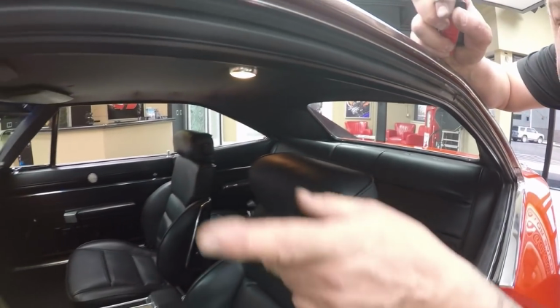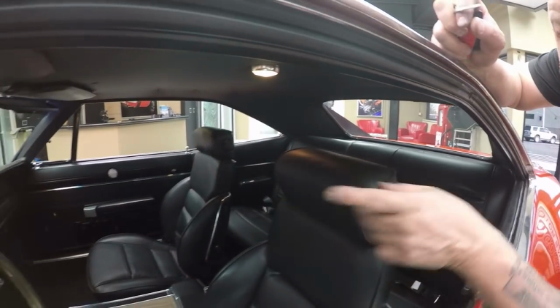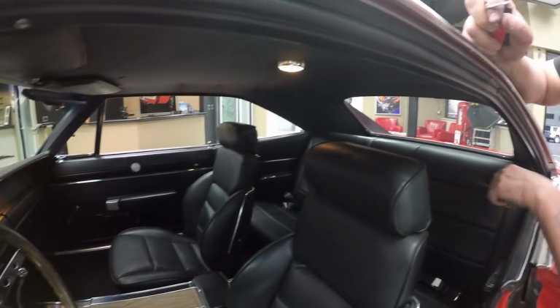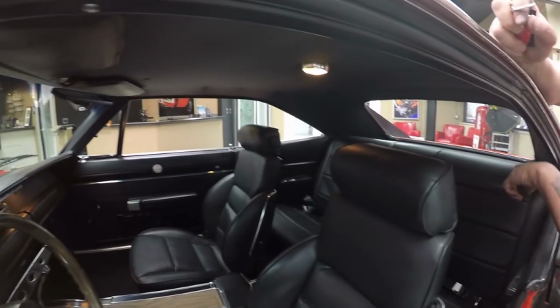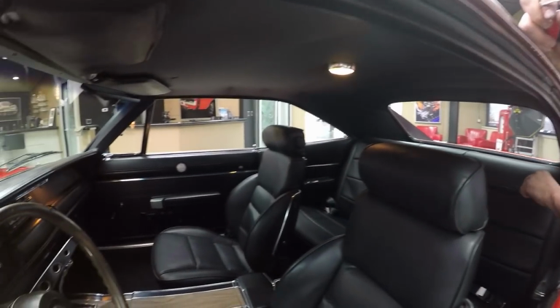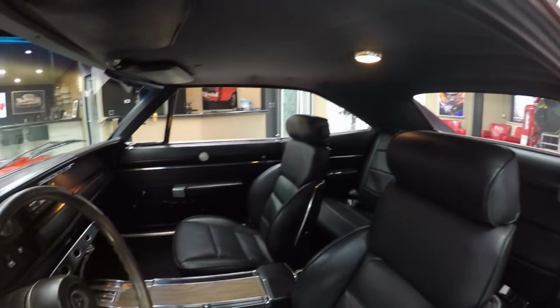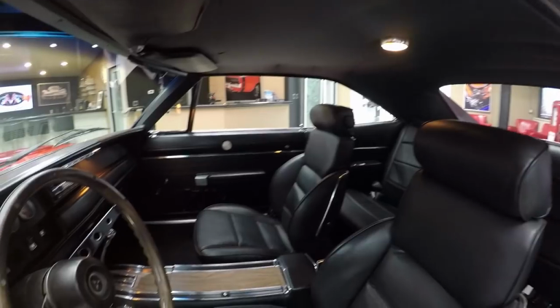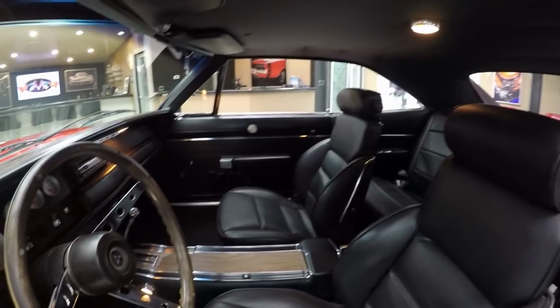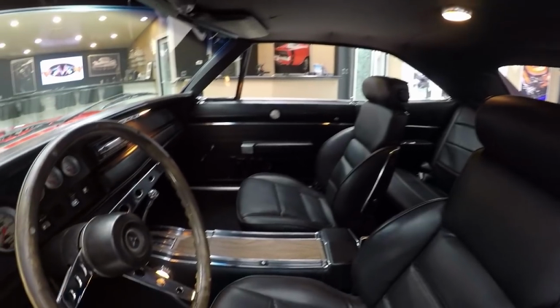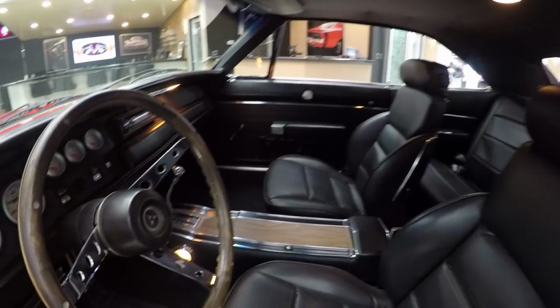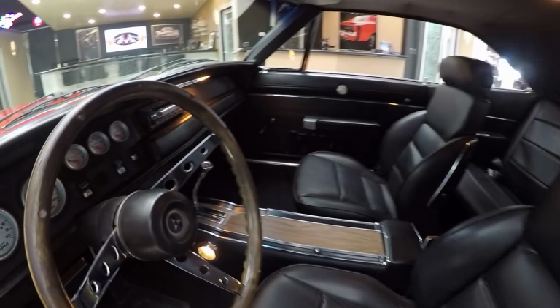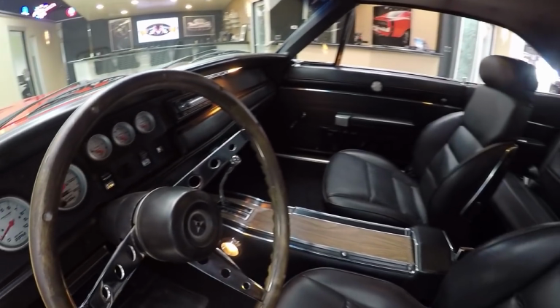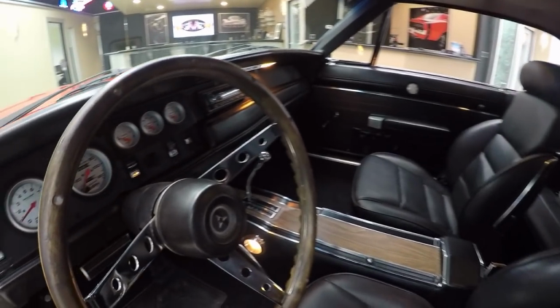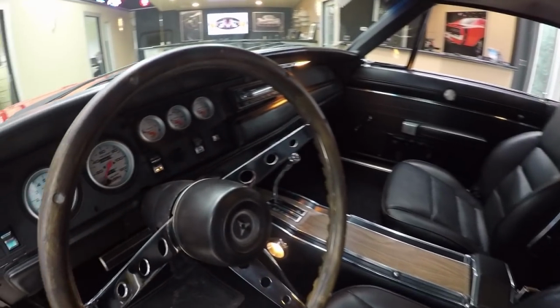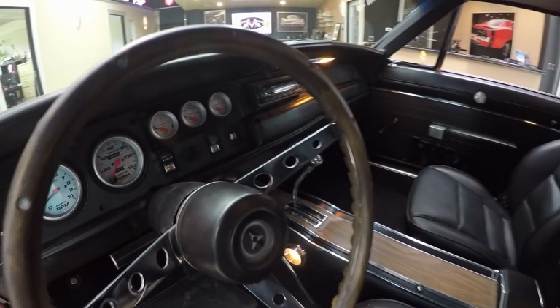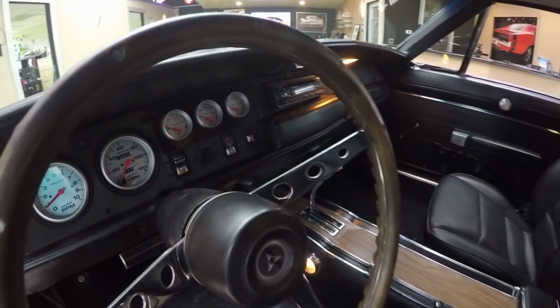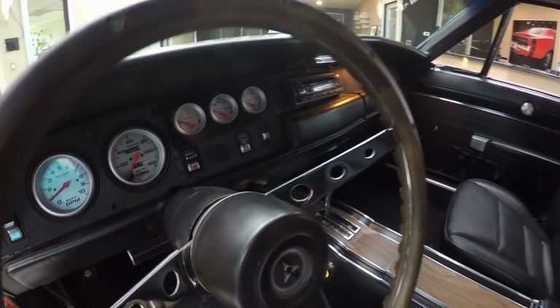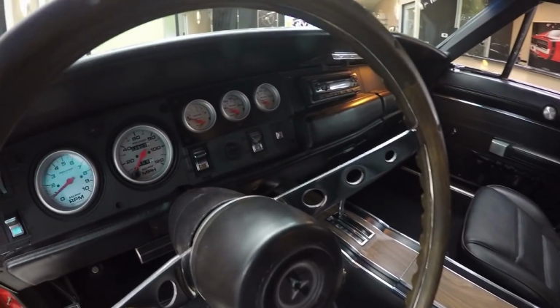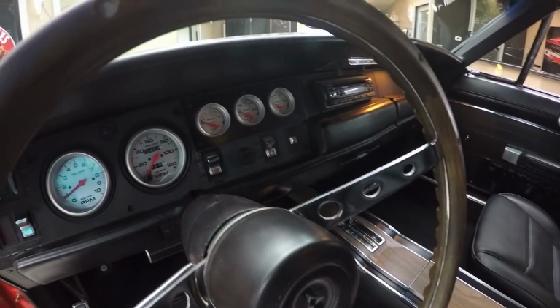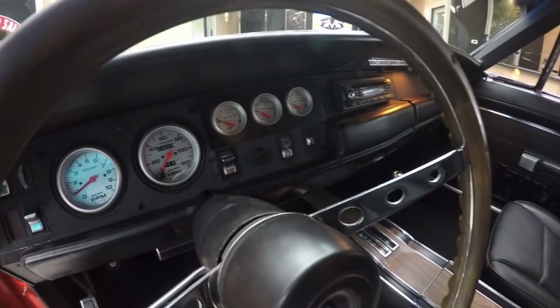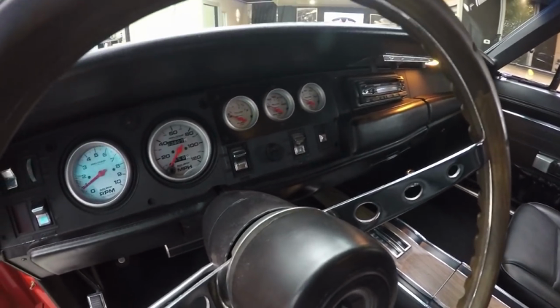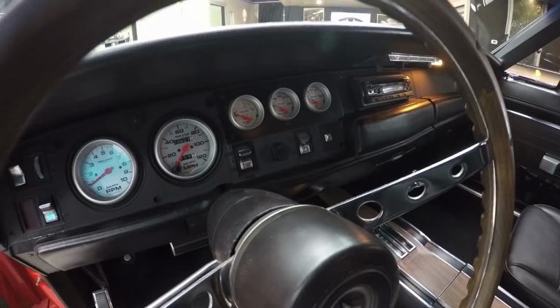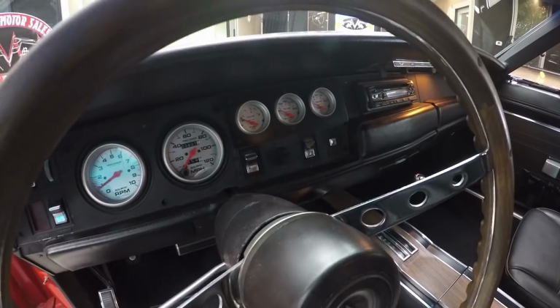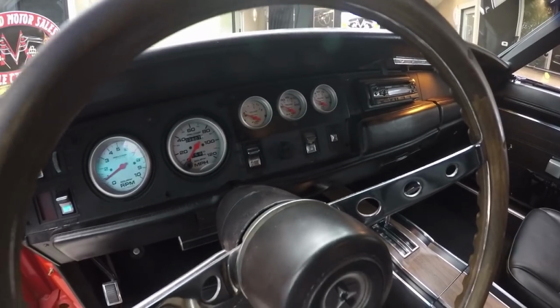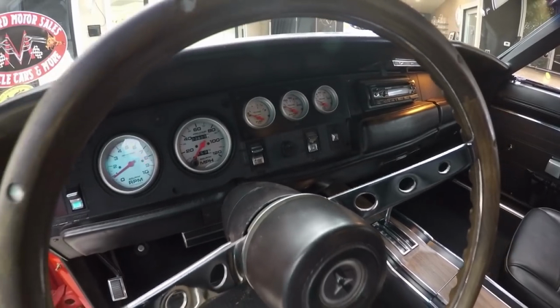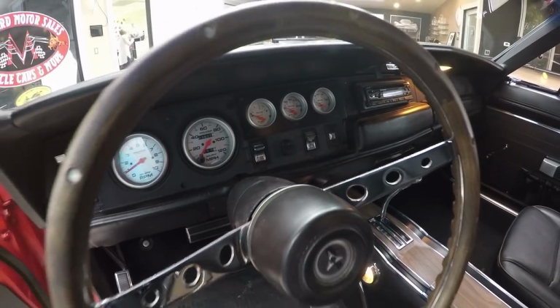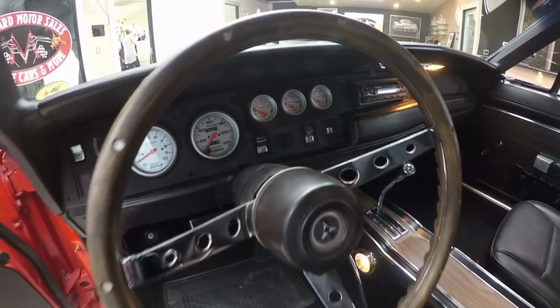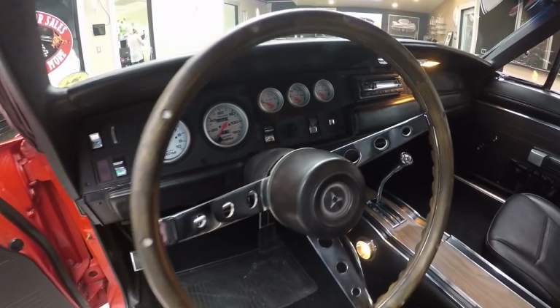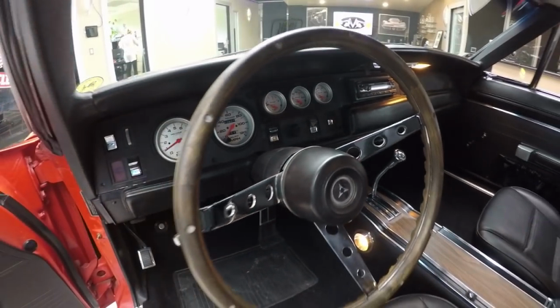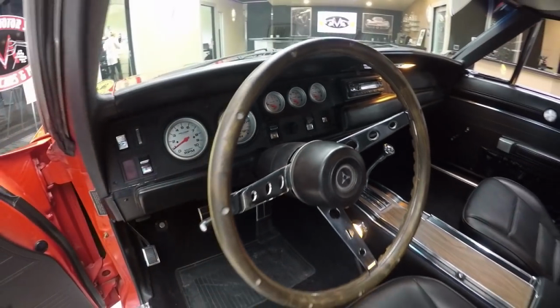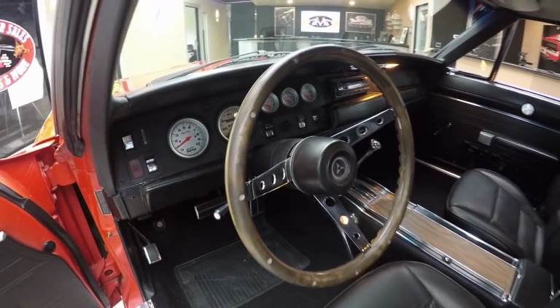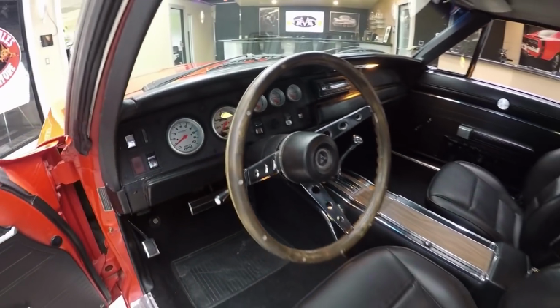Even the dome light is working. Look at the dash pad — it's beautiful. And take a look at the gauges. Those are all recessed in the factory locations but they're all aftermarket gauges. Beautiful job.